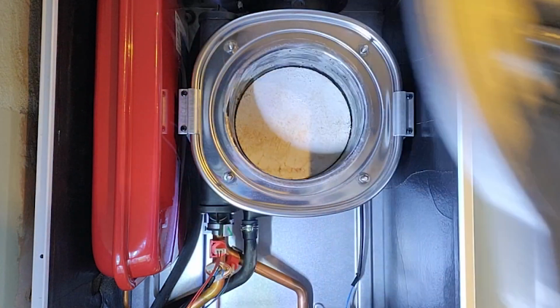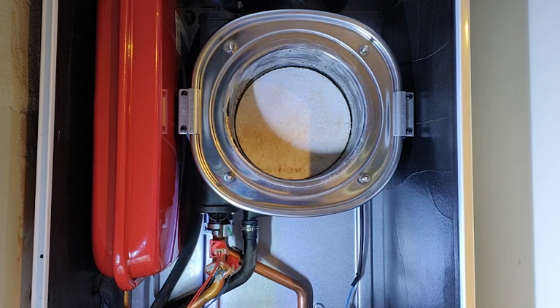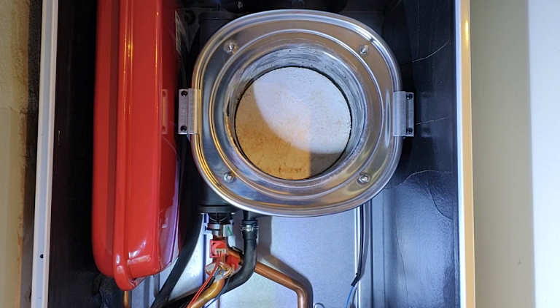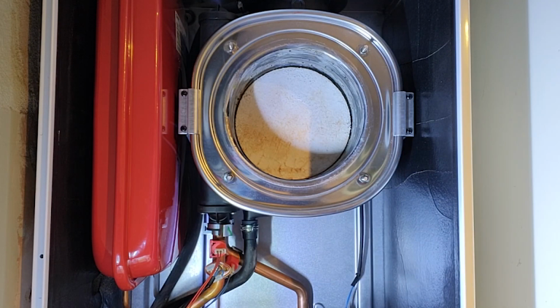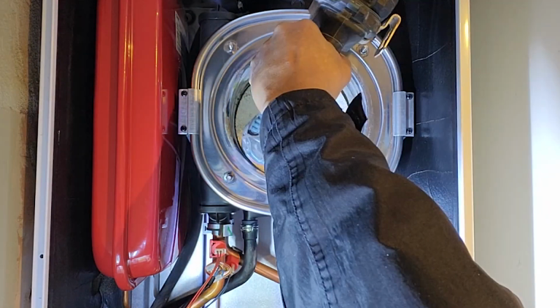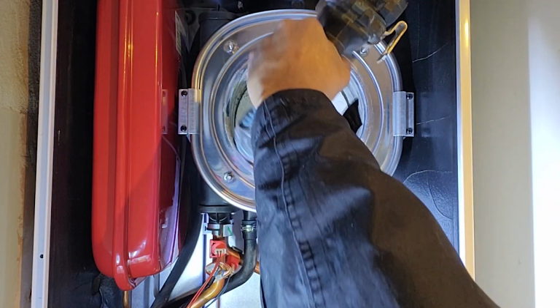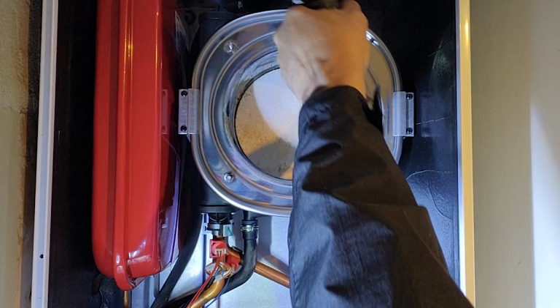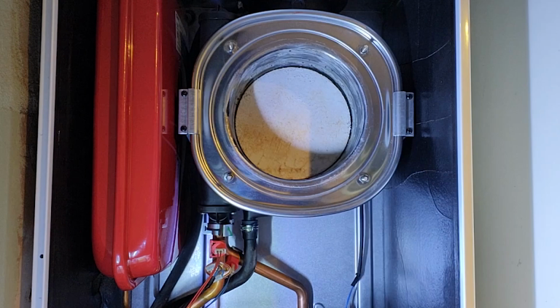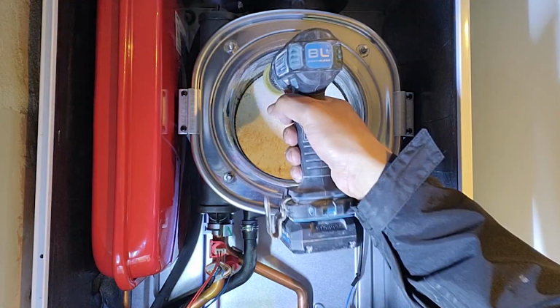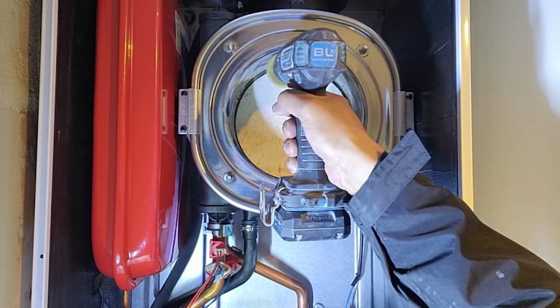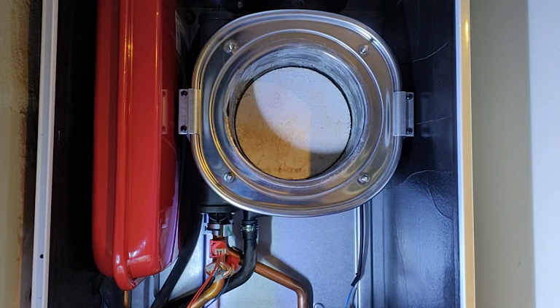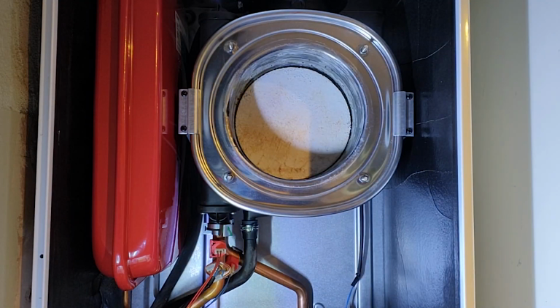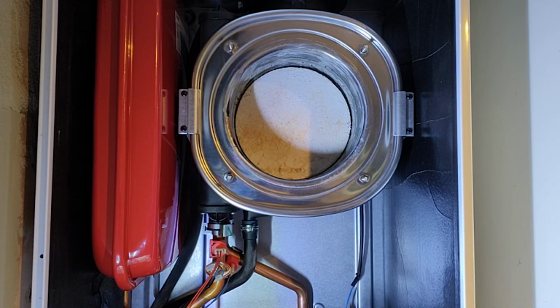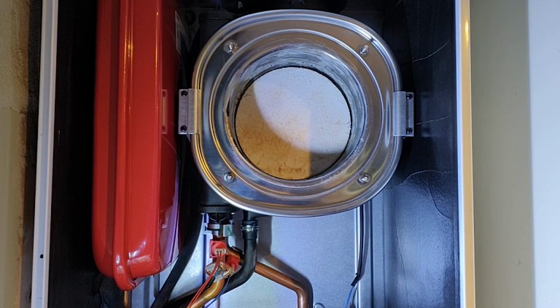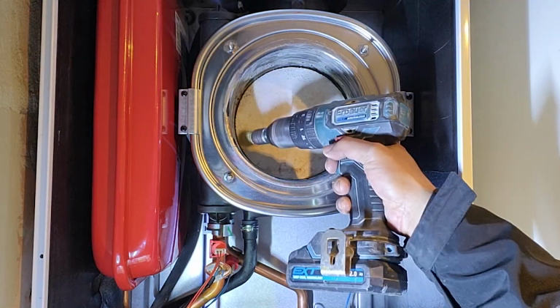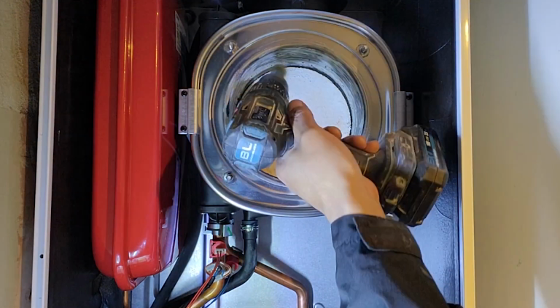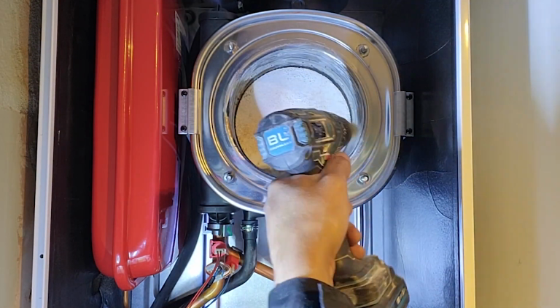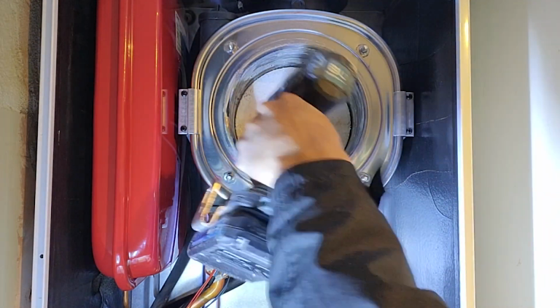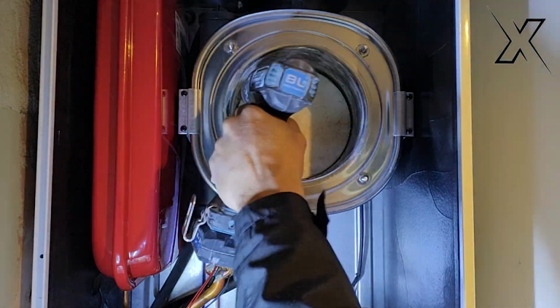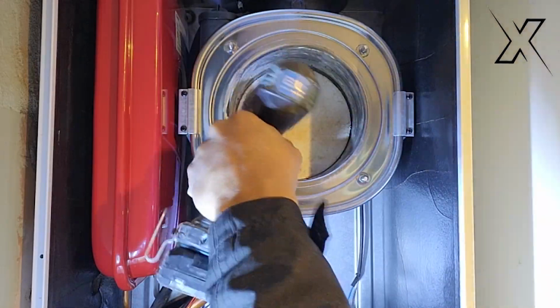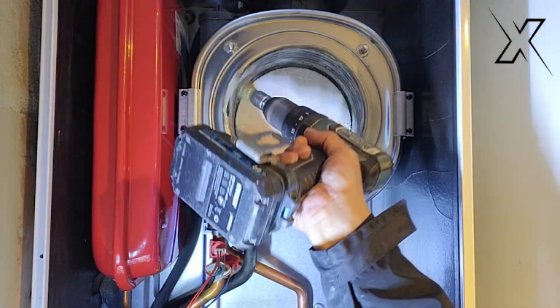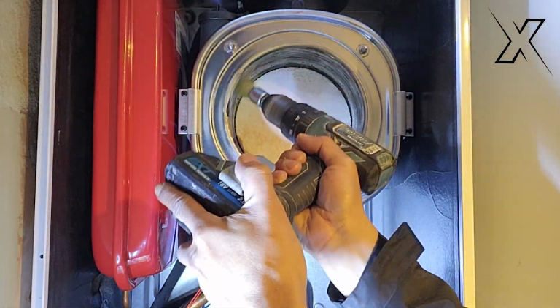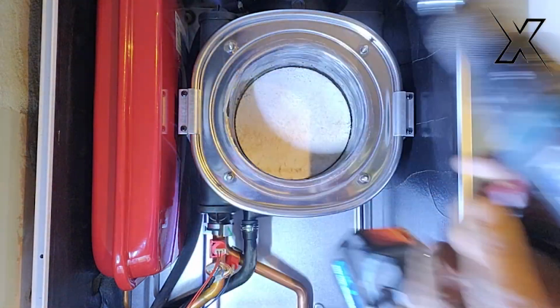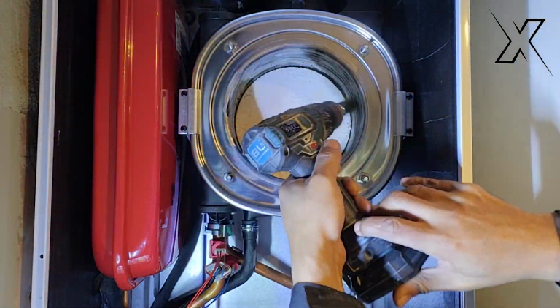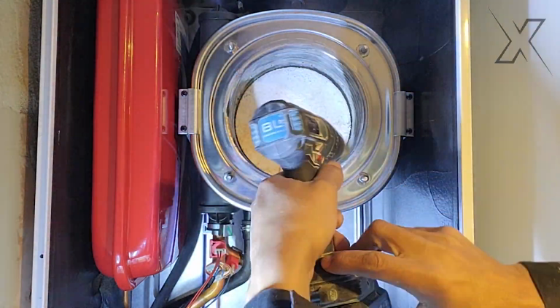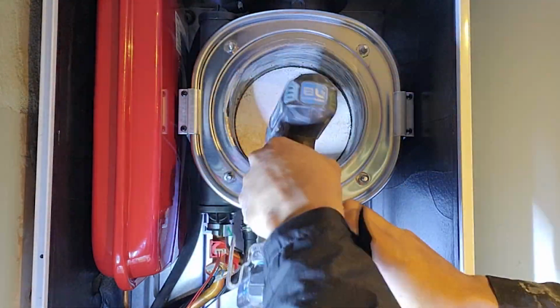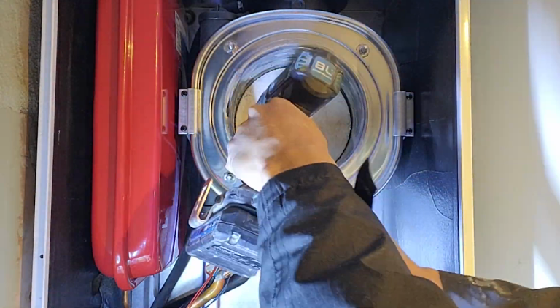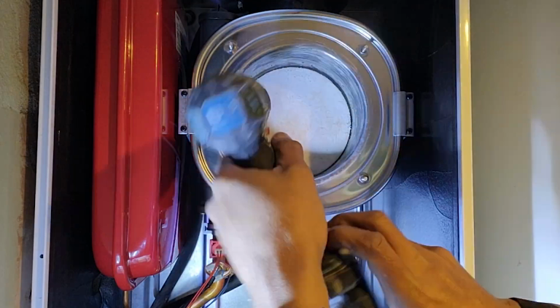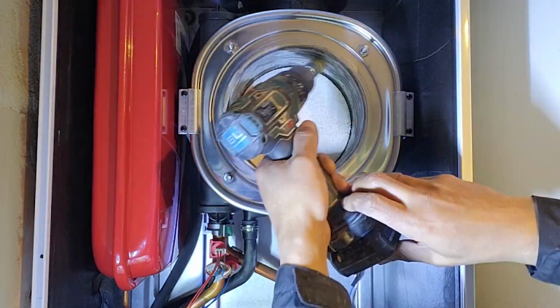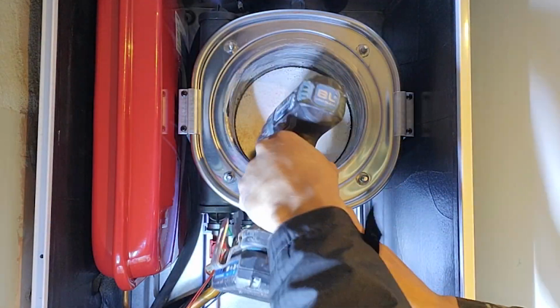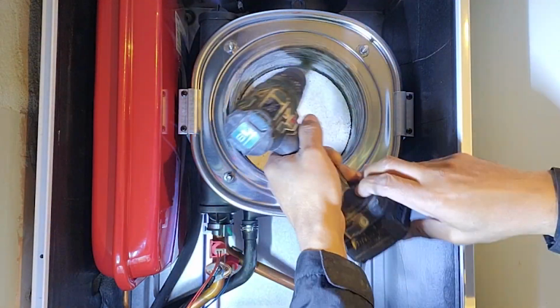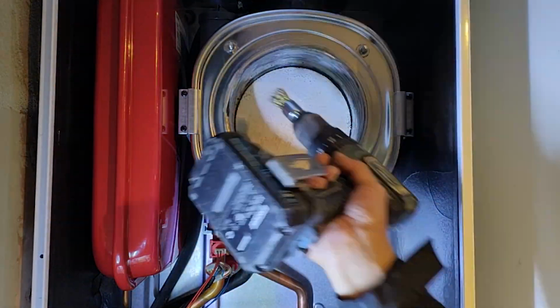Here, our engineer is using wire brush tools to clean the heat exchanger. This process ensures that it operates at optimal performance, providing heat more efficiently and saving you on energy costs.